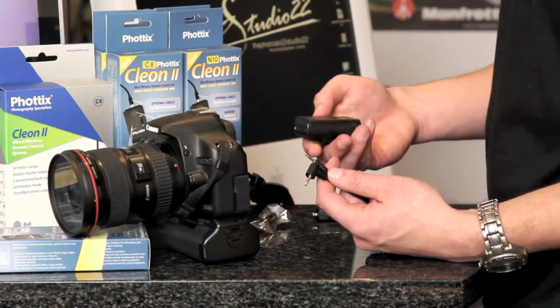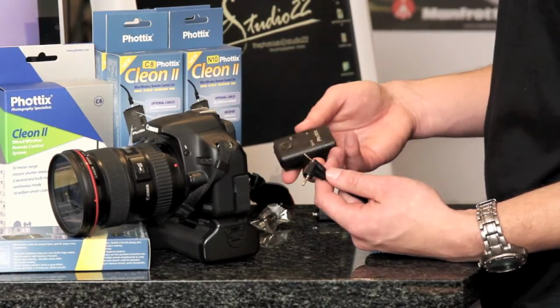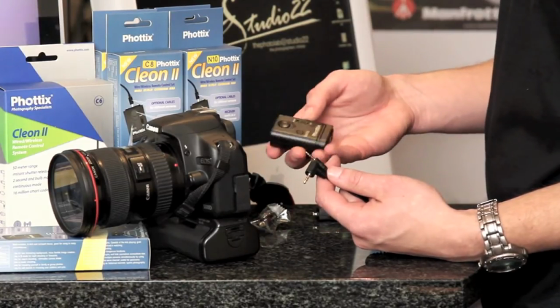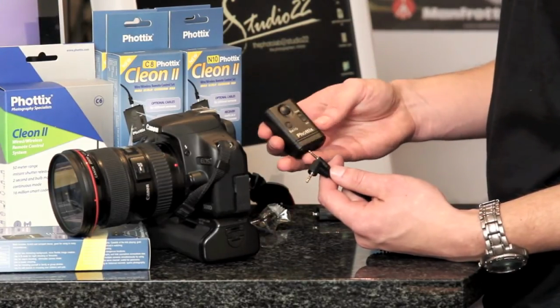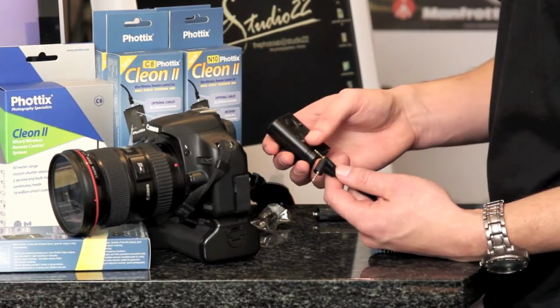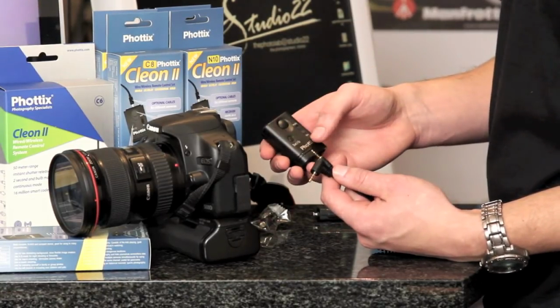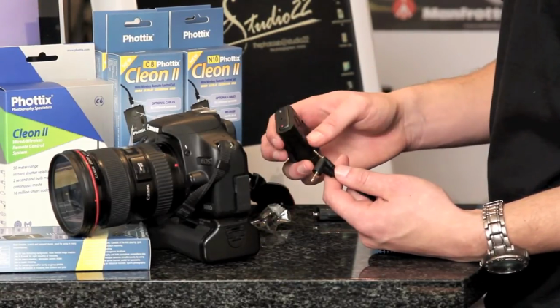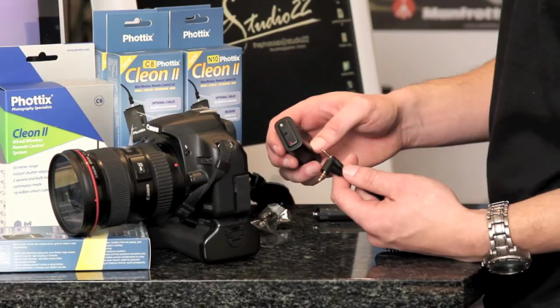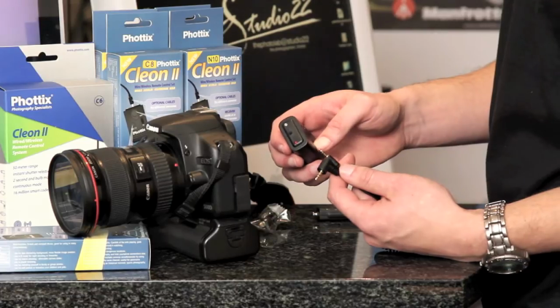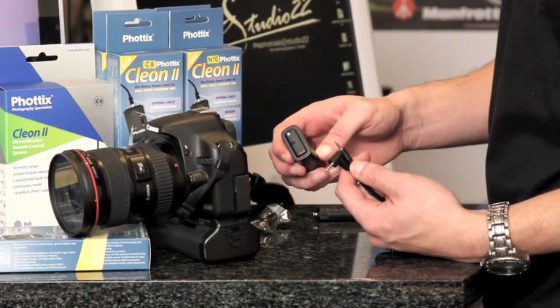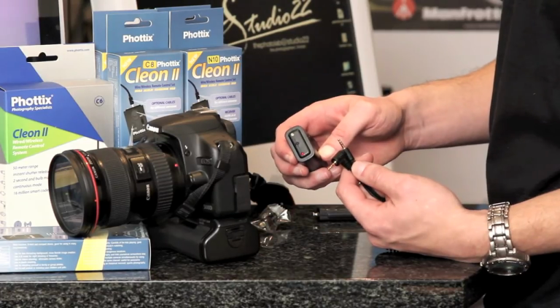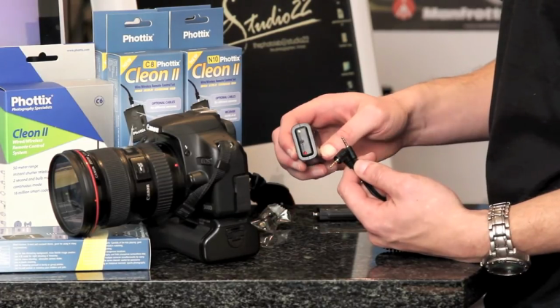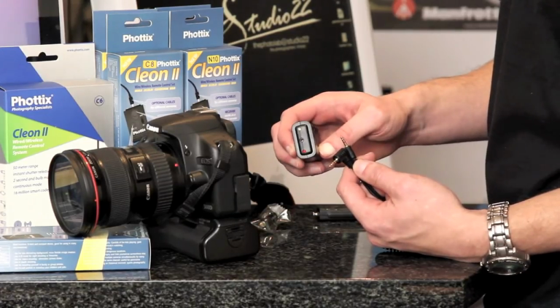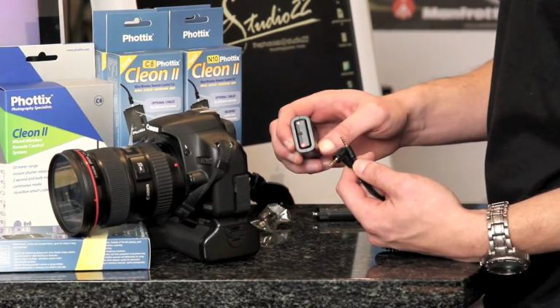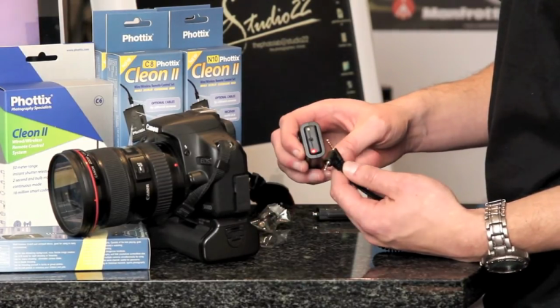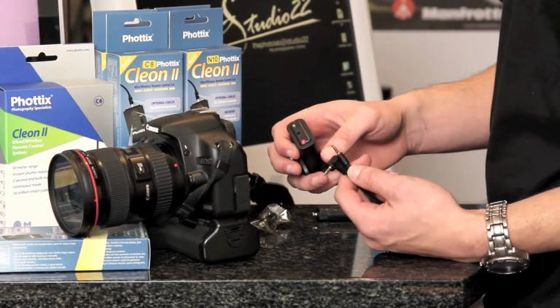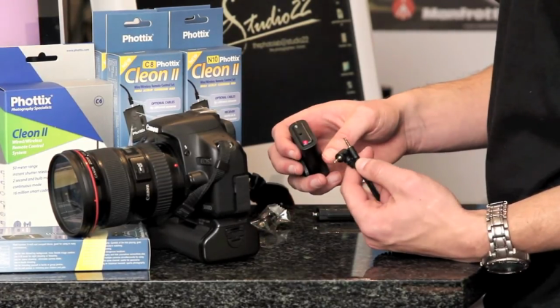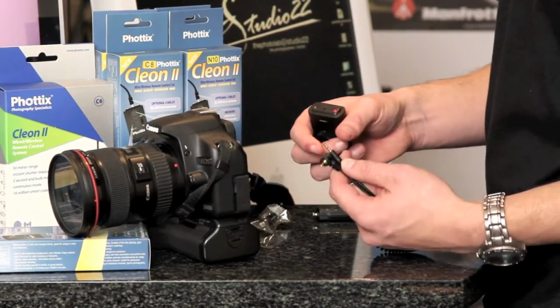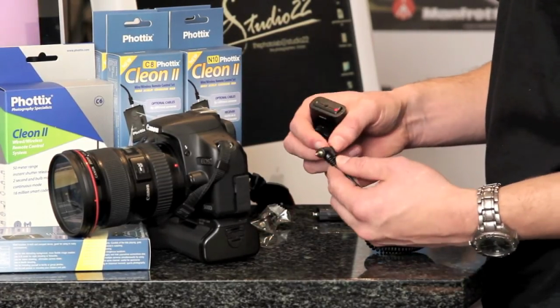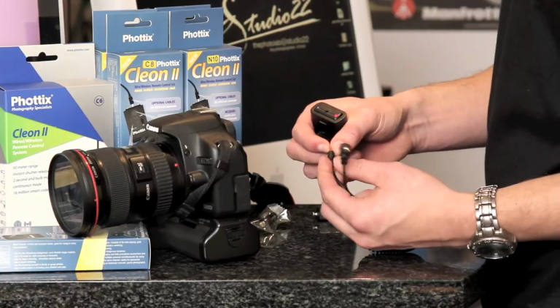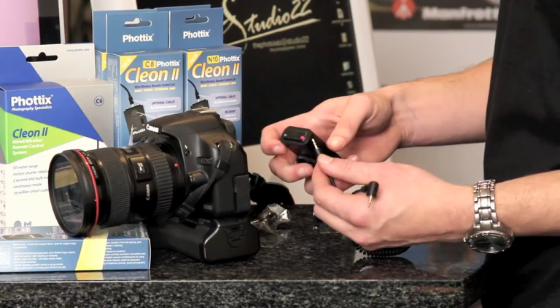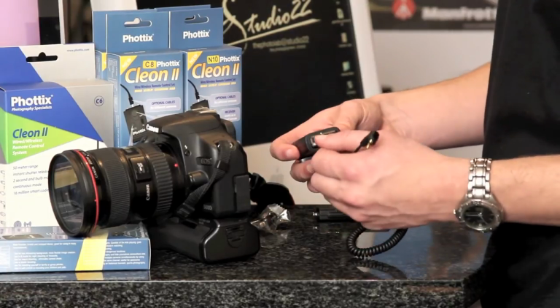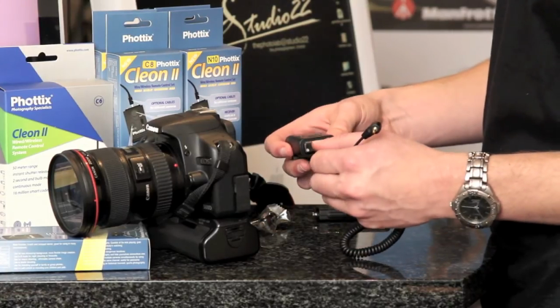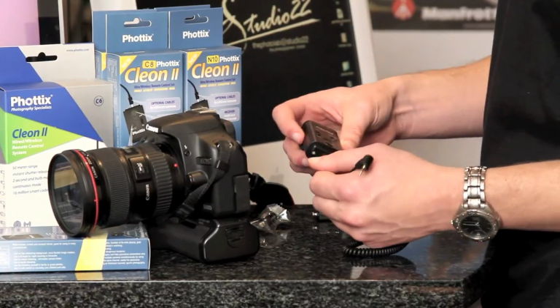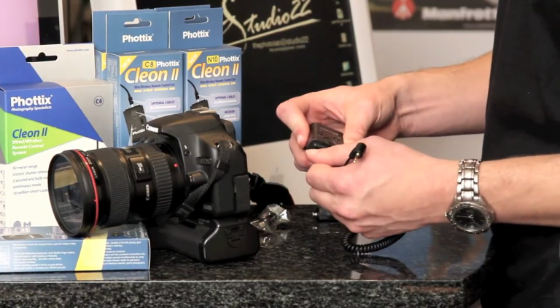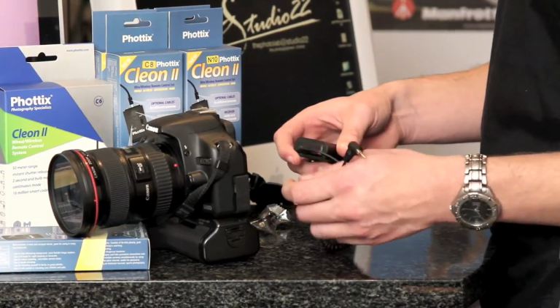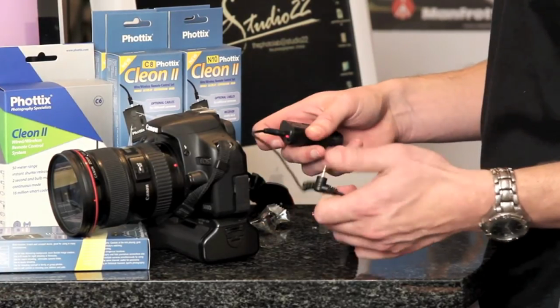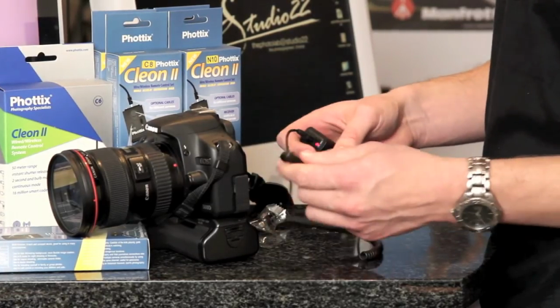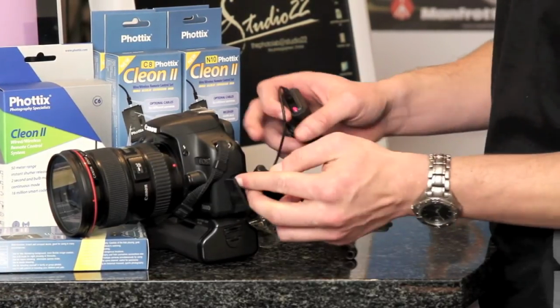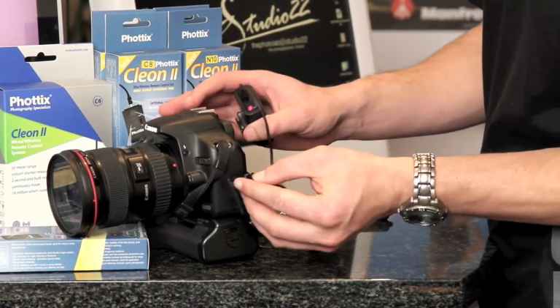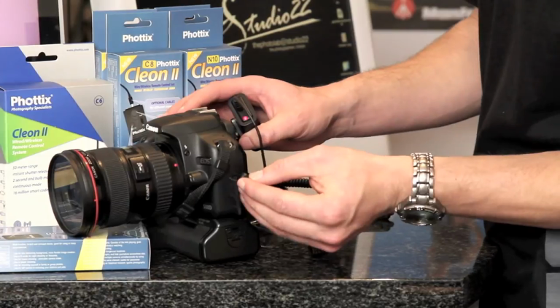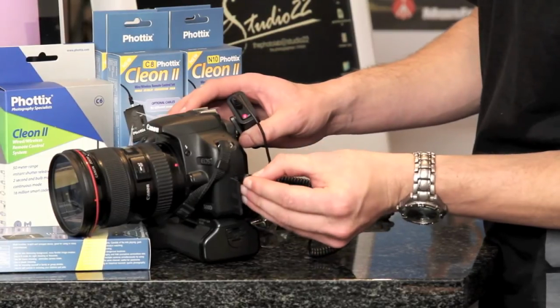To switch on your receiver, there's this on button. Just hold that for 3 seconds and your red light will go on. Then you use your 2.5 jack — that goes into the receiver and the other one goes into your camera body.